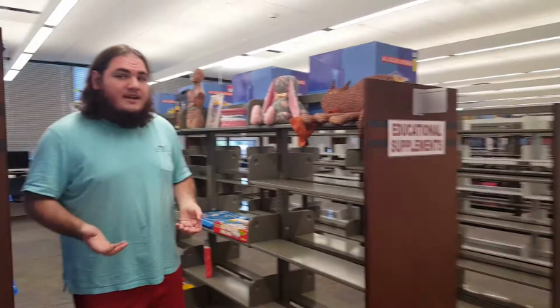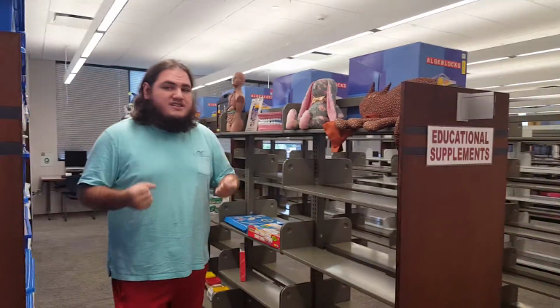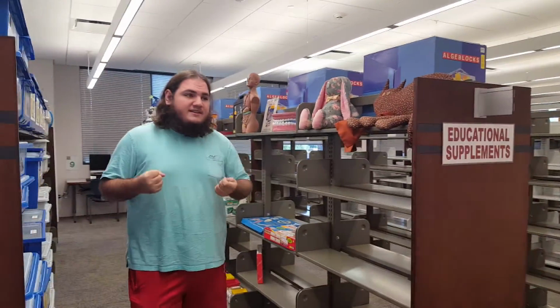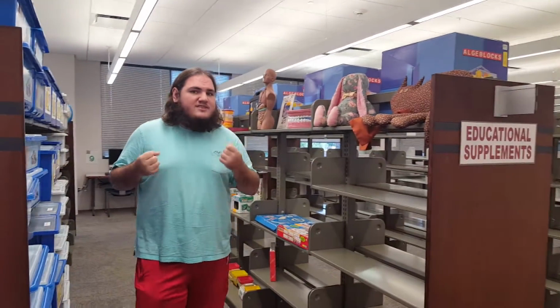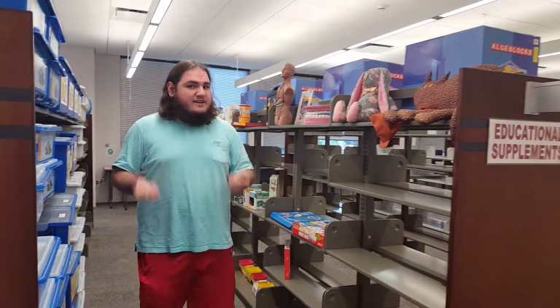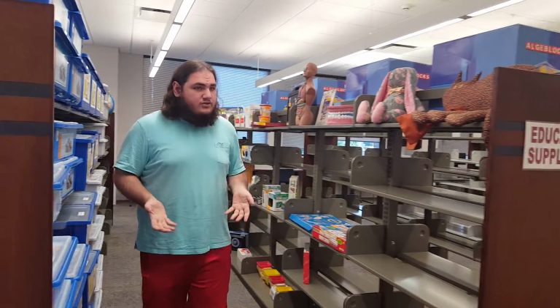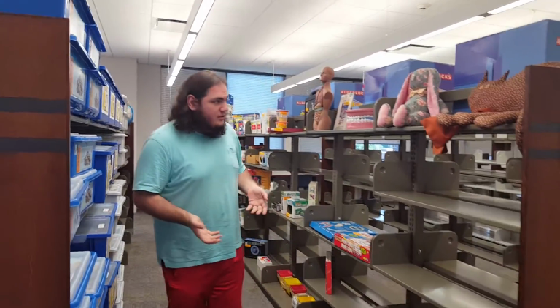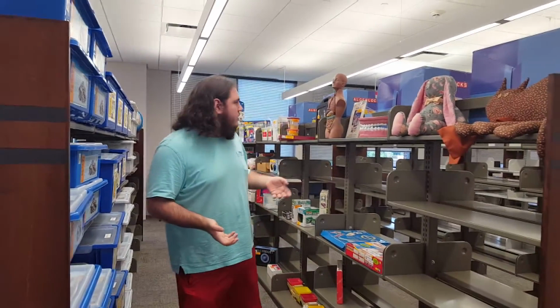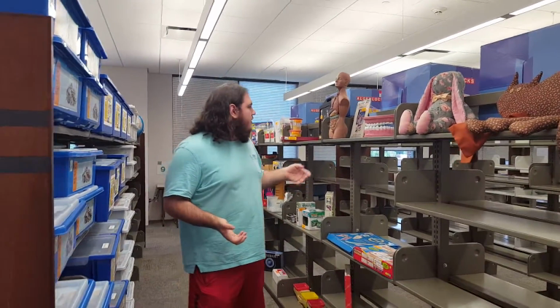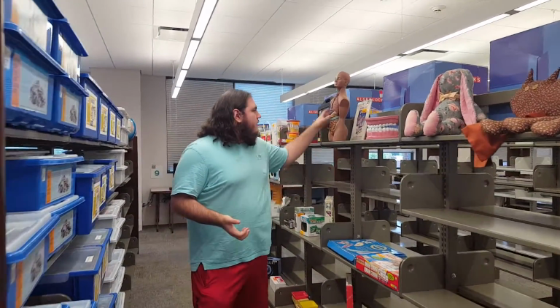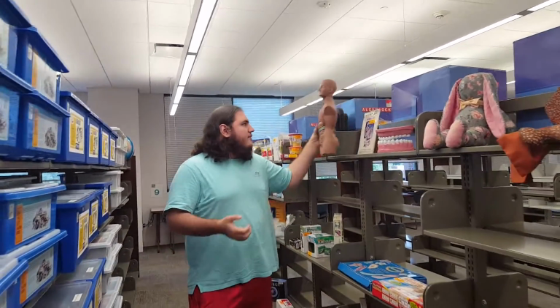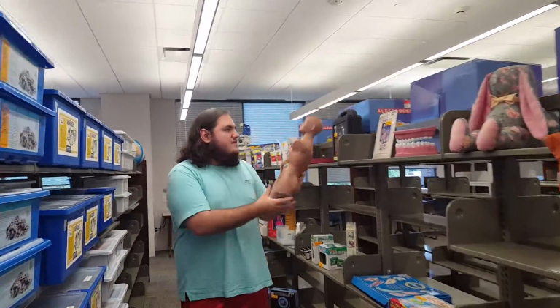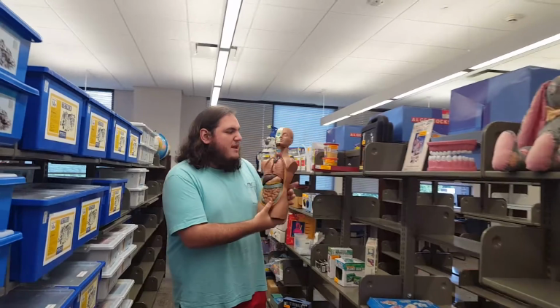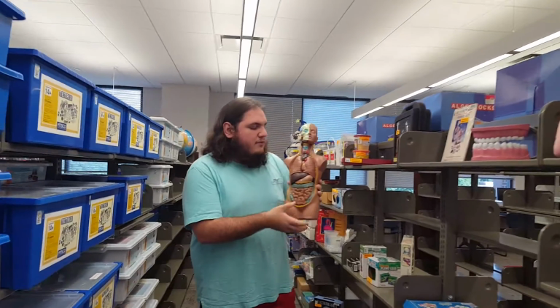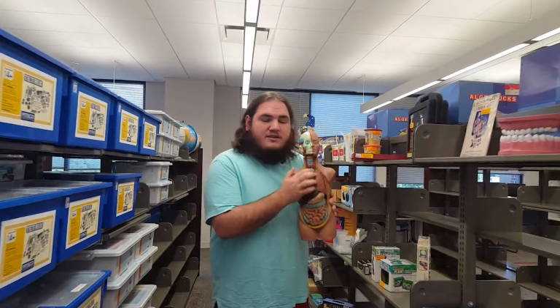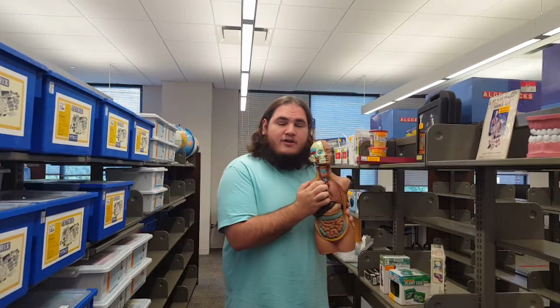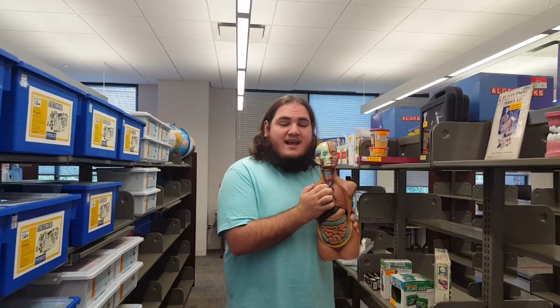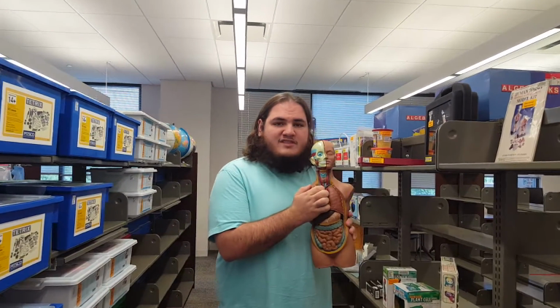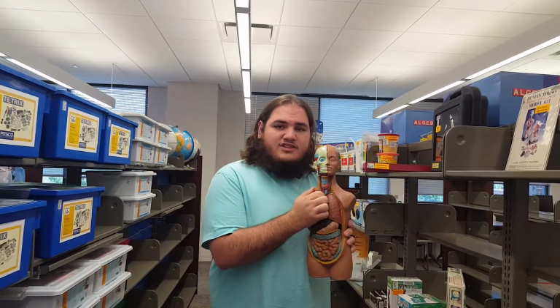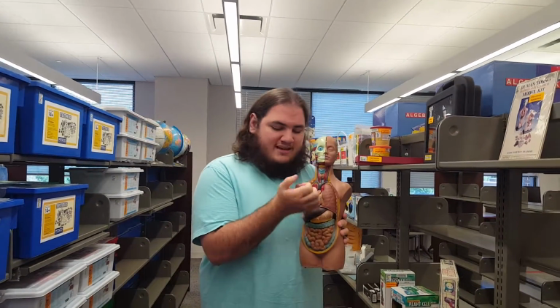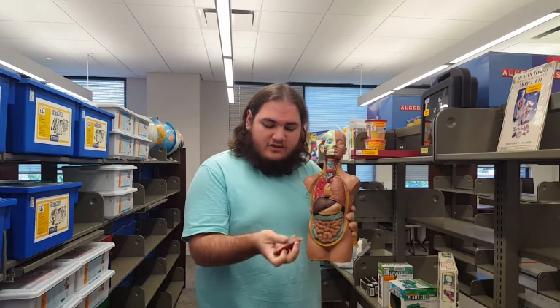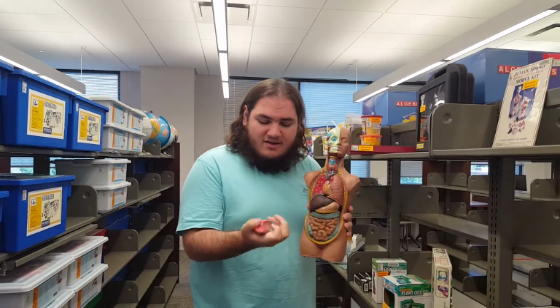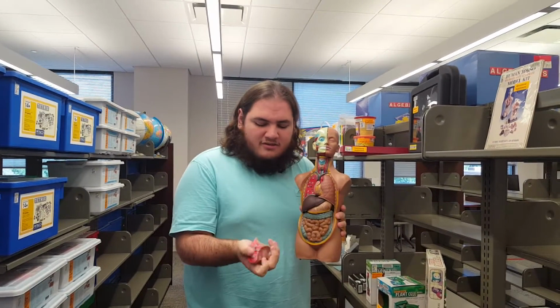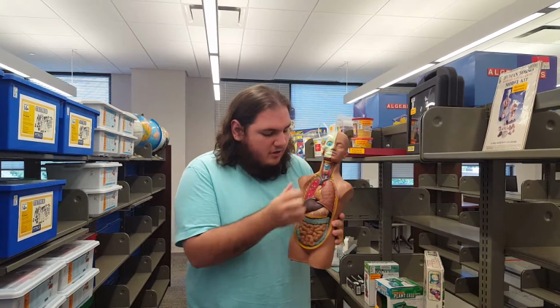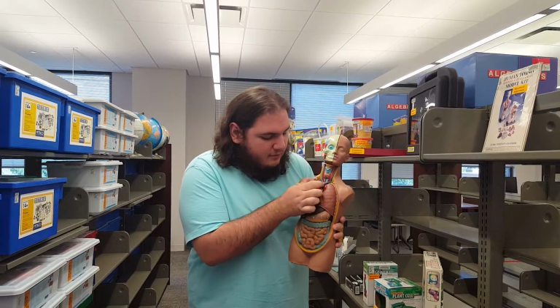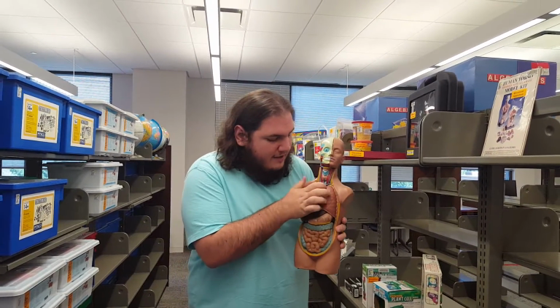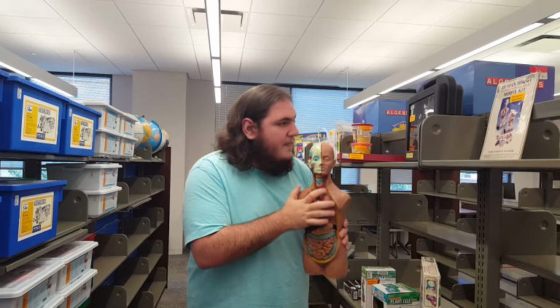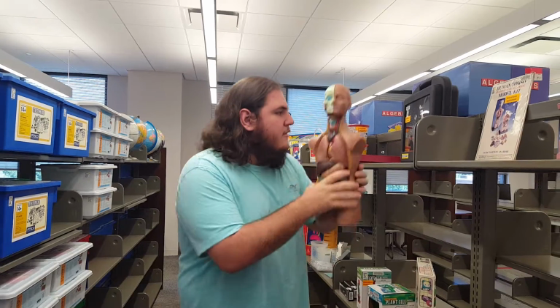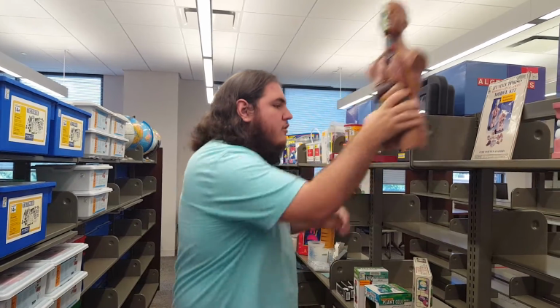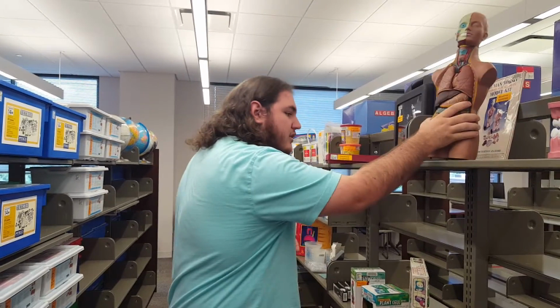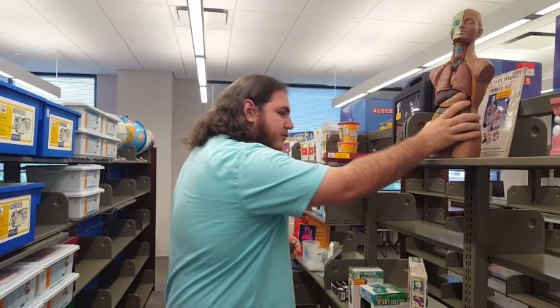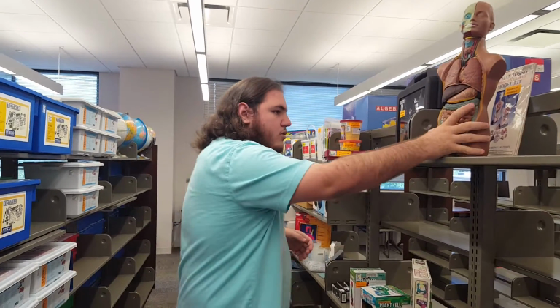Now if we come over here, we have our educational supplements — these are visual aids but they're something that the students can actually use to help them learn. Like you have this mannequin for anatomy and physiology — you can take the lungs out and look at them.